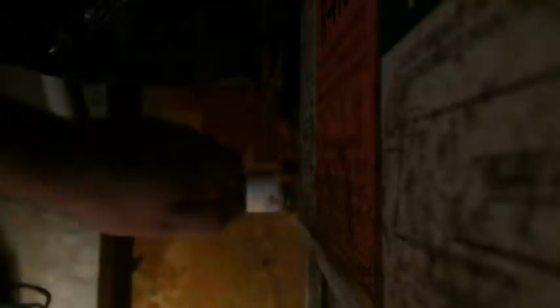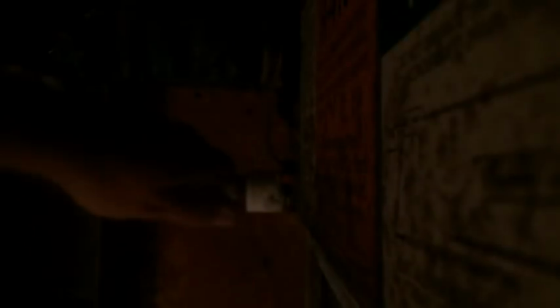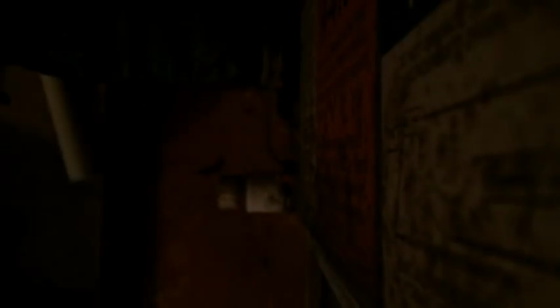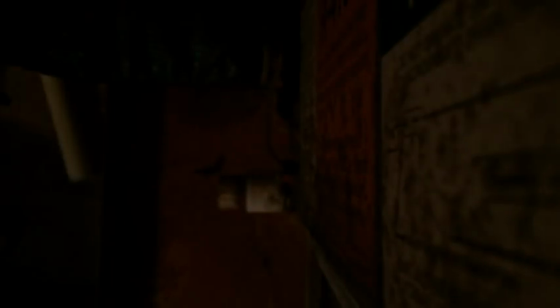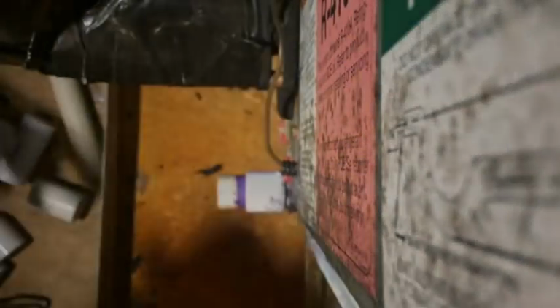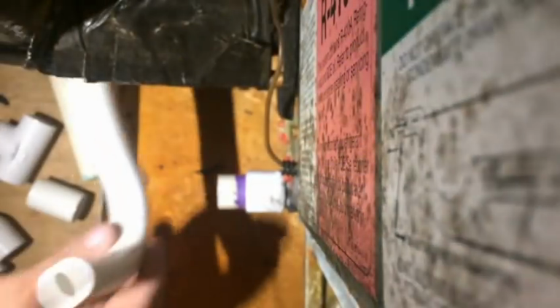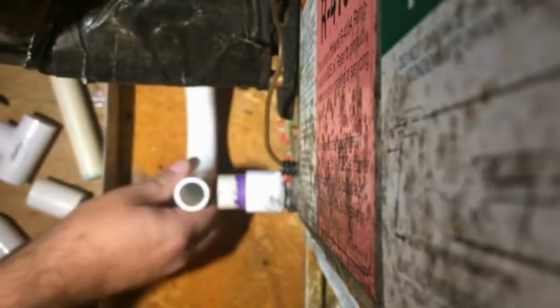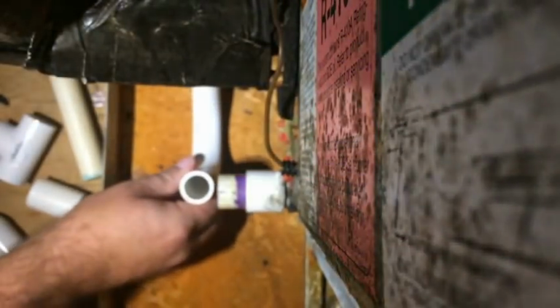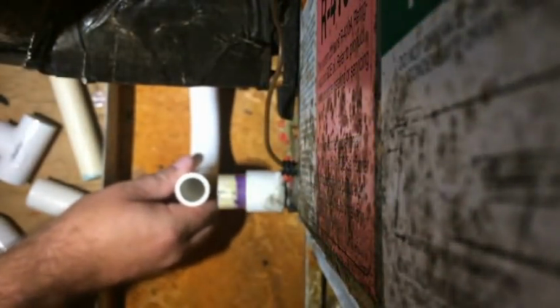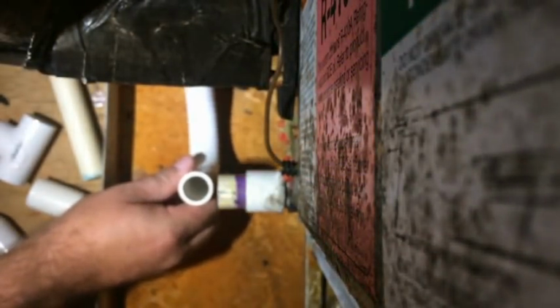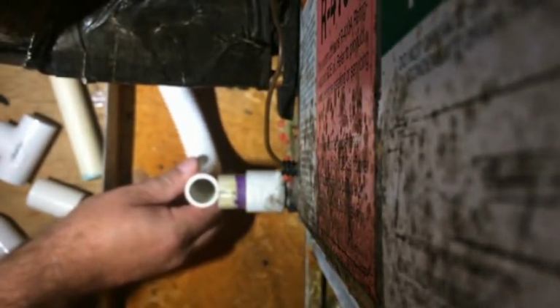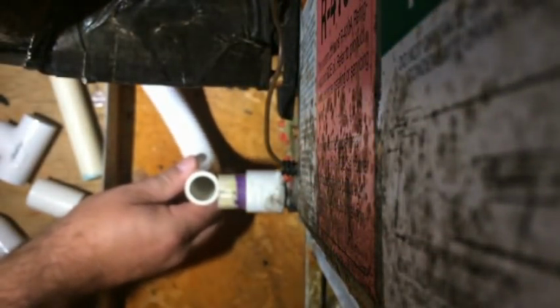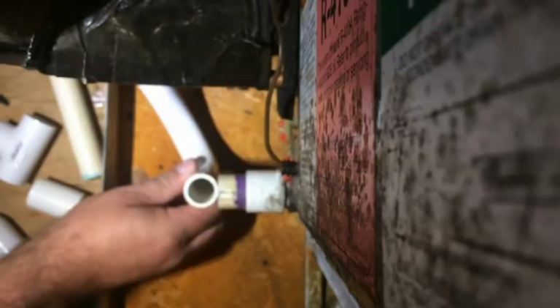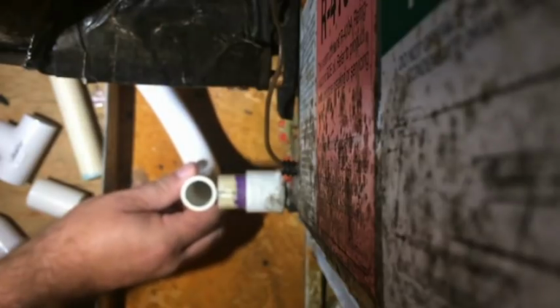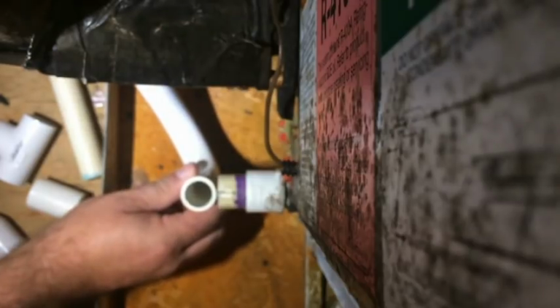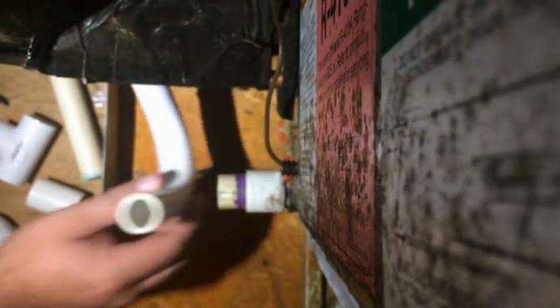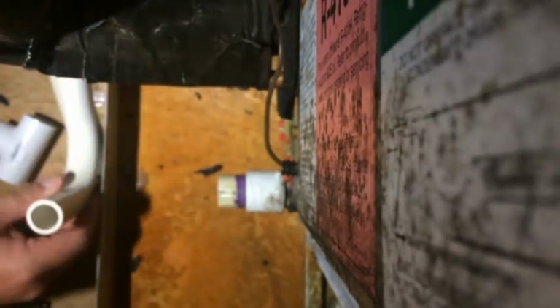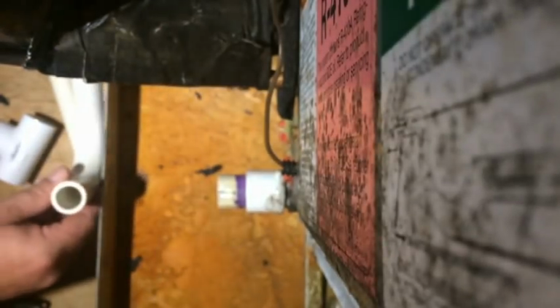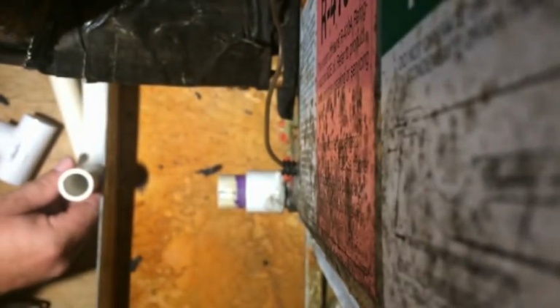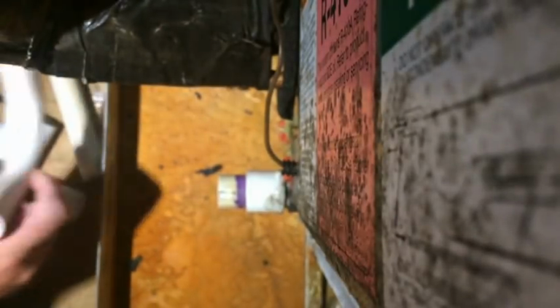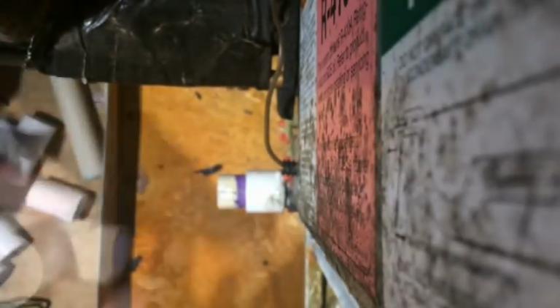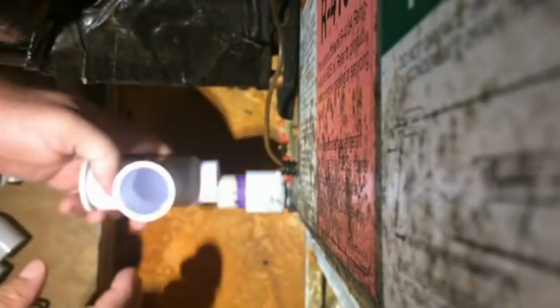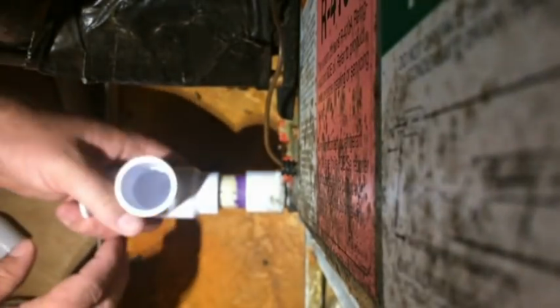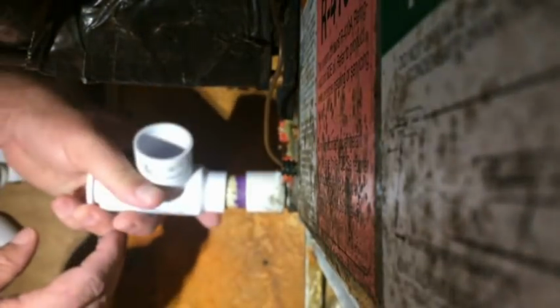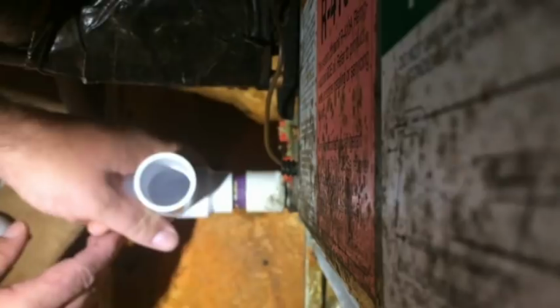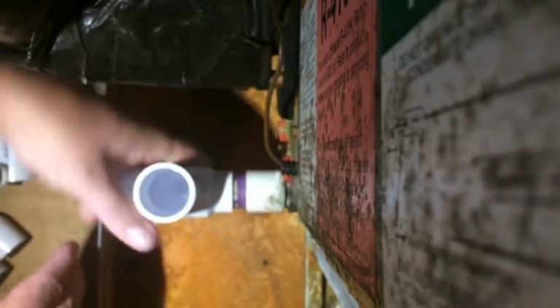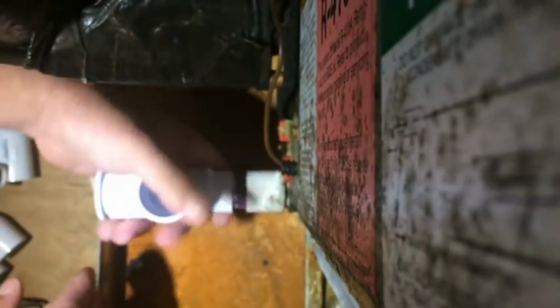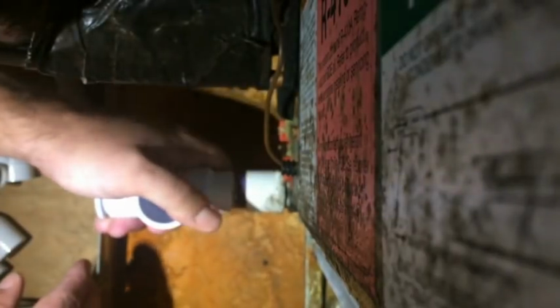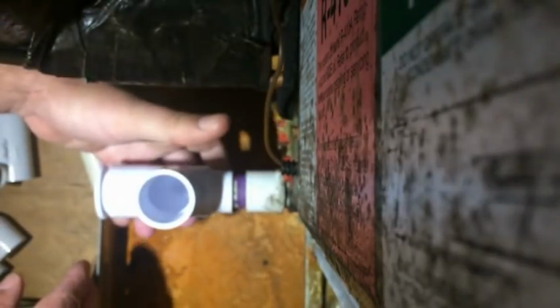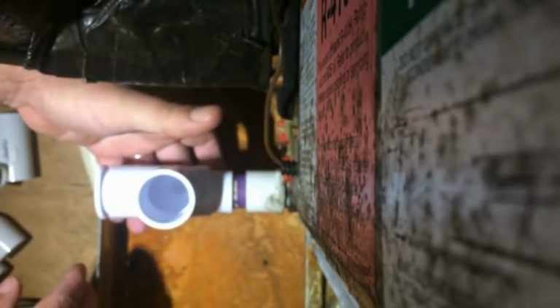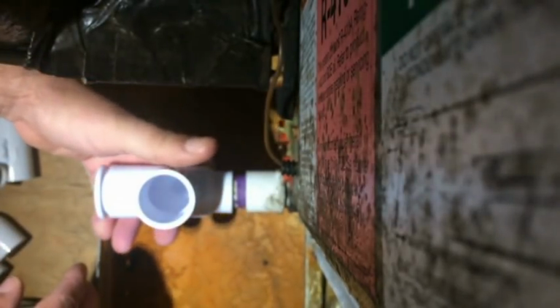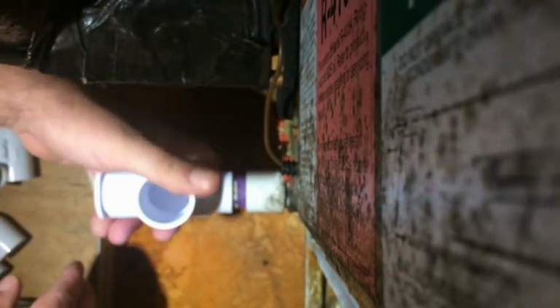I'm back at the house getting ready to repair this drain. I just cut the sections away that were clogged up. I'm fitting up the new P-trap, trying to figure out exactly where I'm going to place it. I could place it on the inside or outside — I'm just going to put it on the outside like it was before.